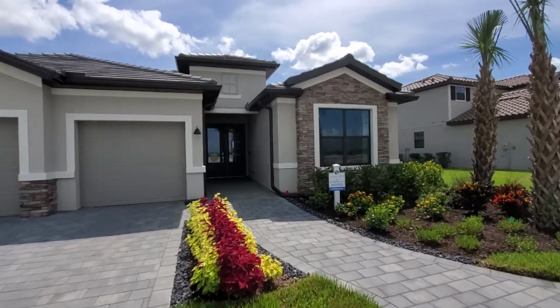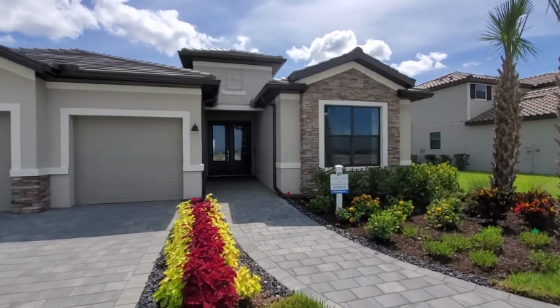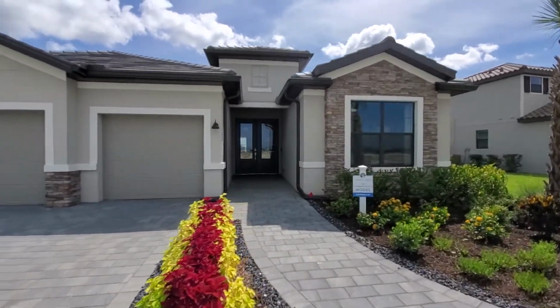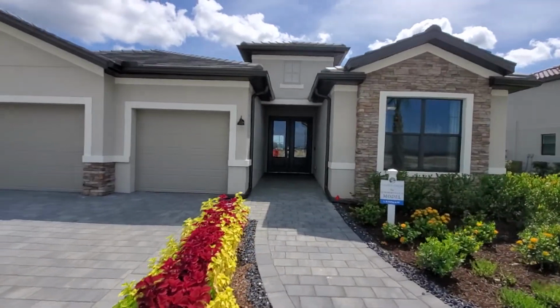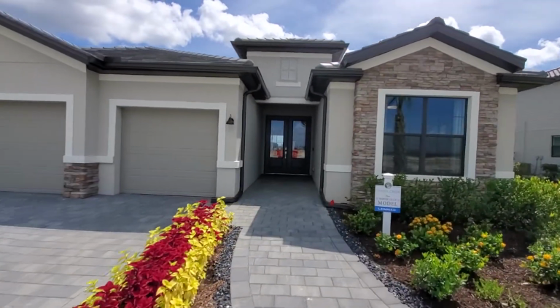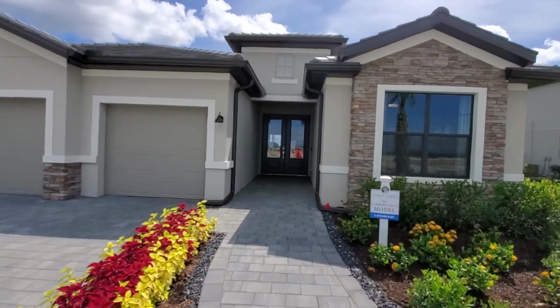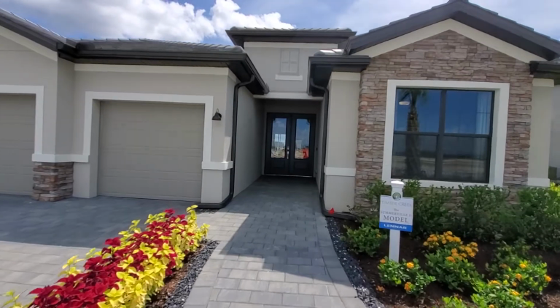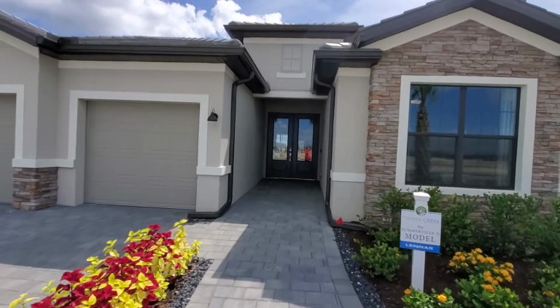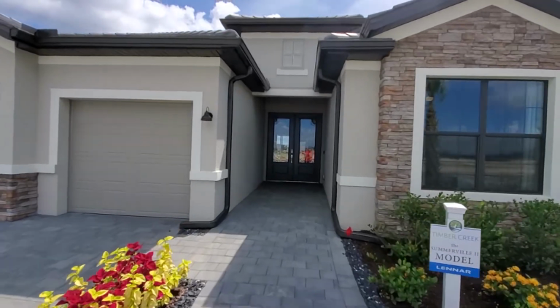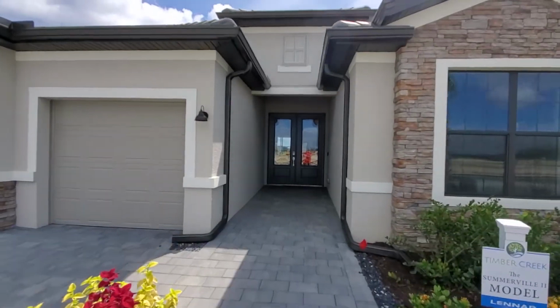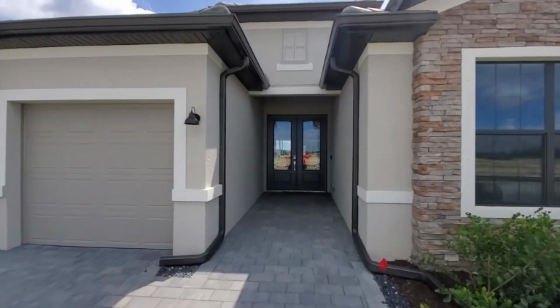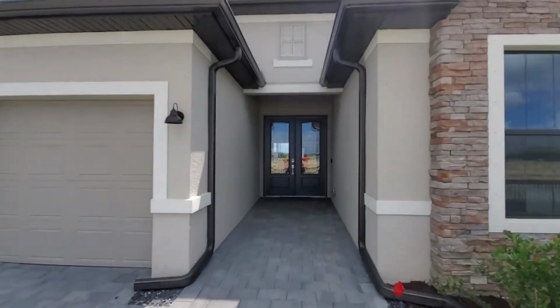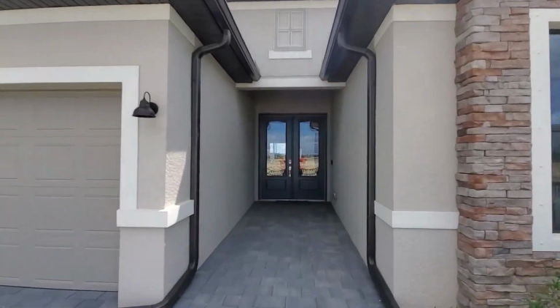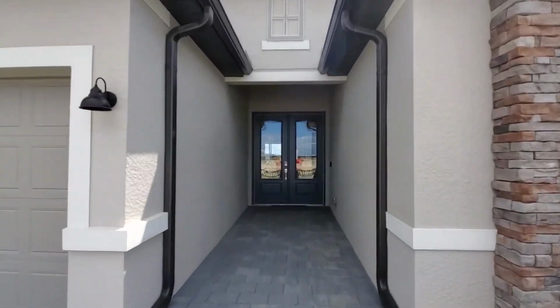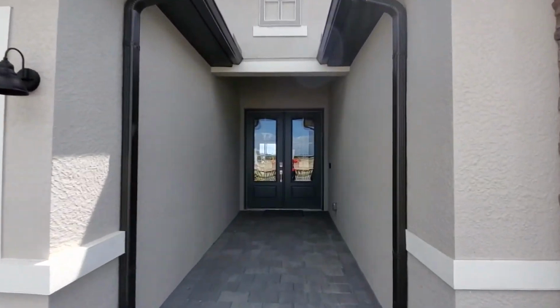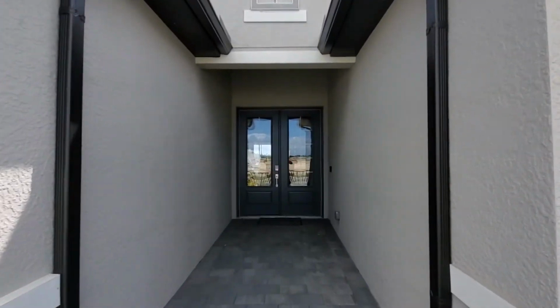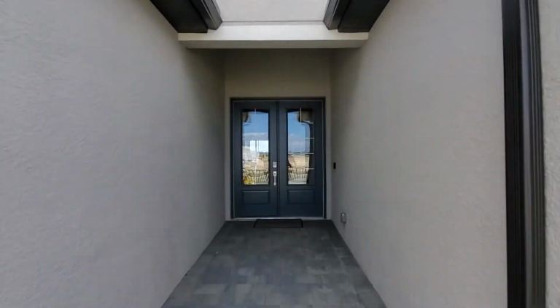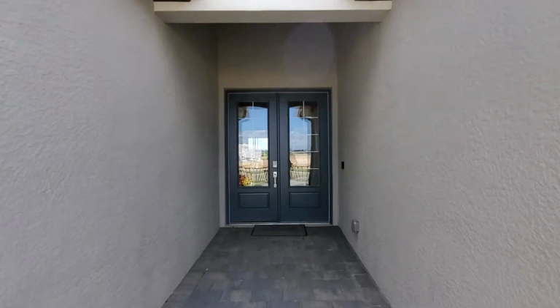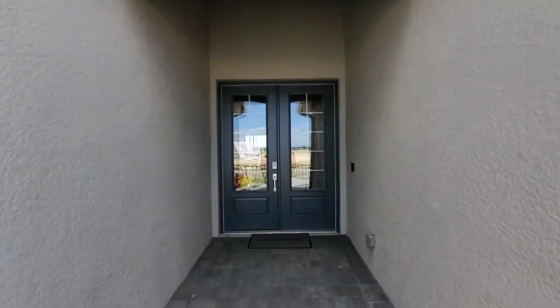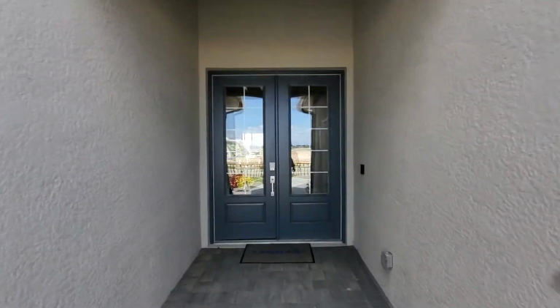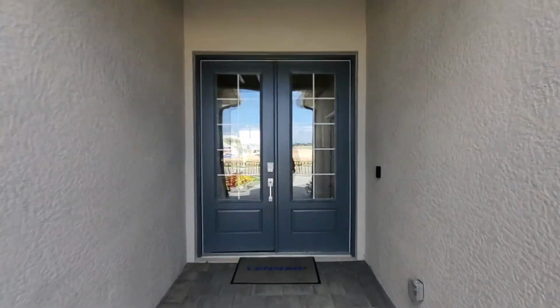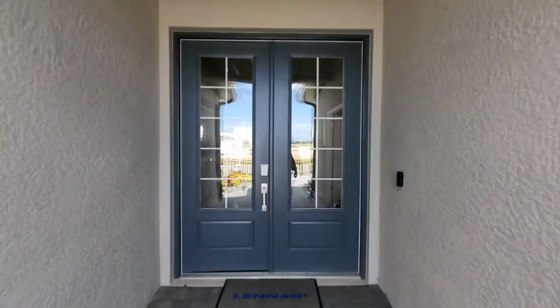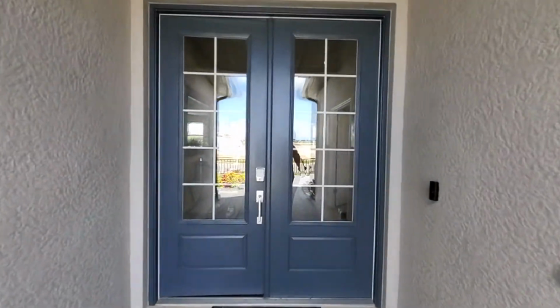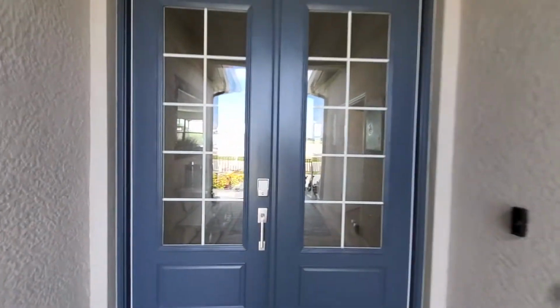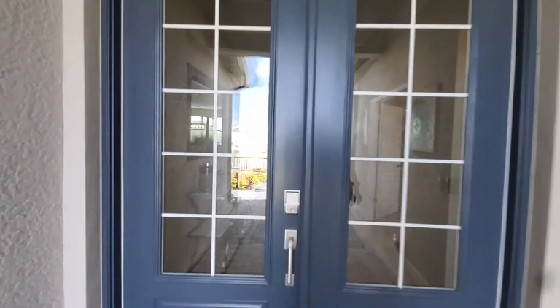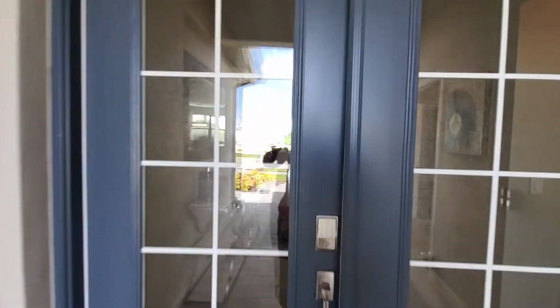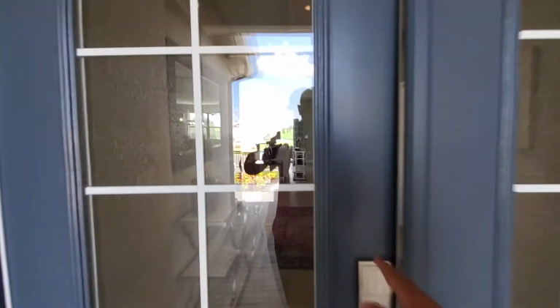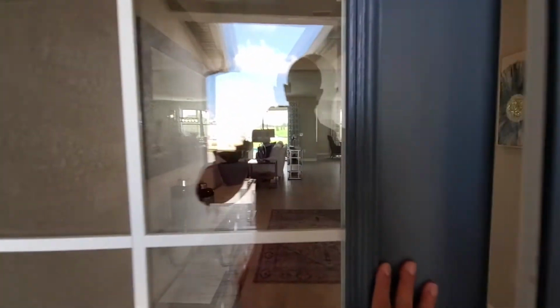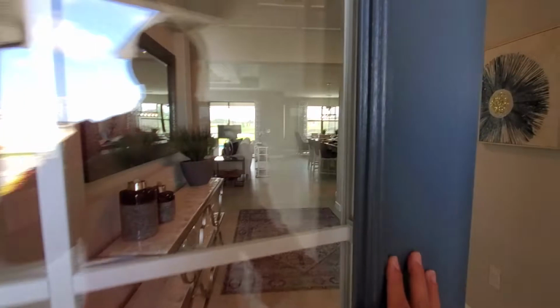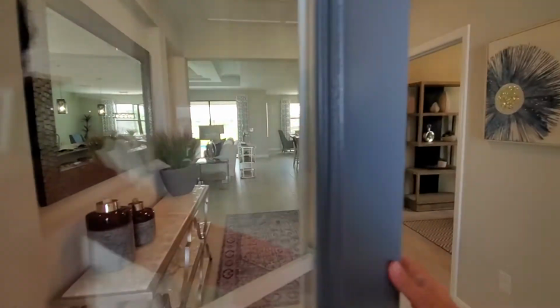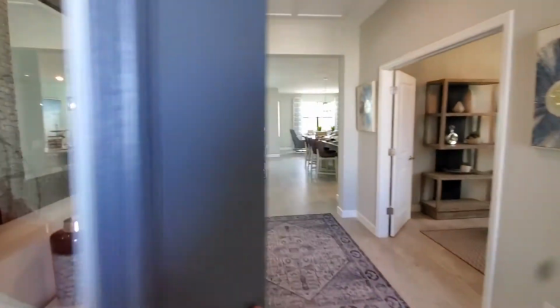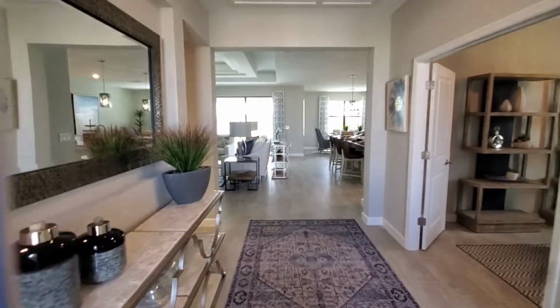All of these Lennar homes you're going to find at Timber Creek will have a nice tile roof, fully sodded and landscaped yard, and an irrigation system. But let's focus on this home, the Somerville II, as we come in.